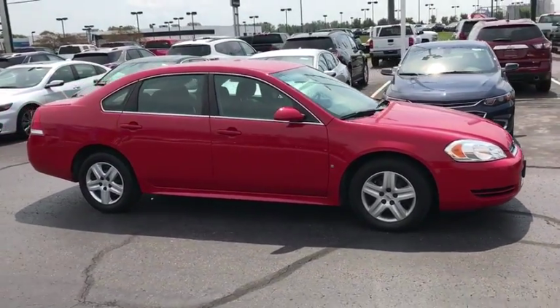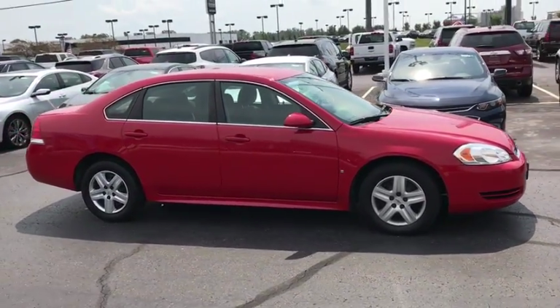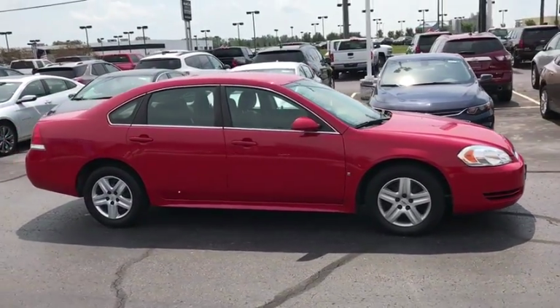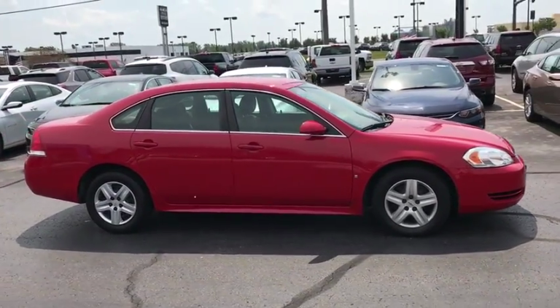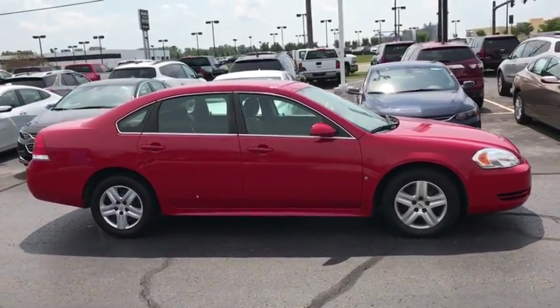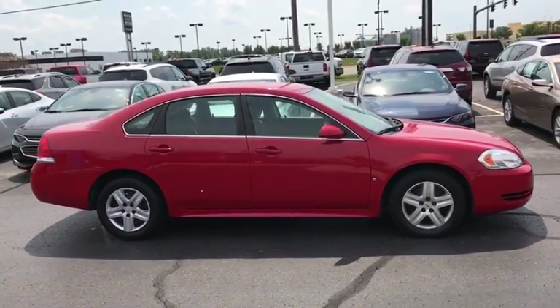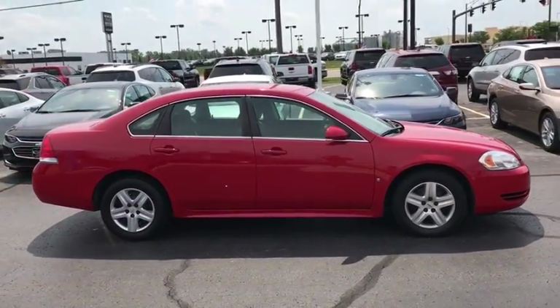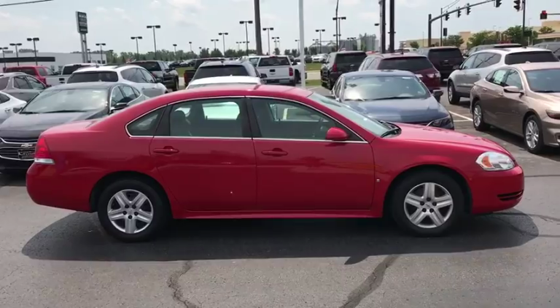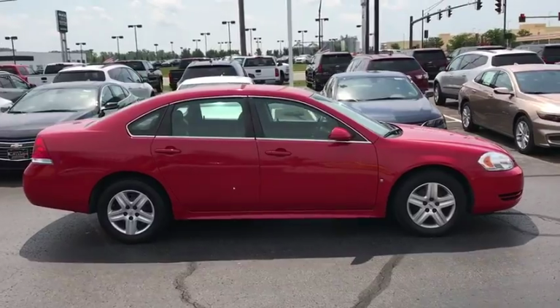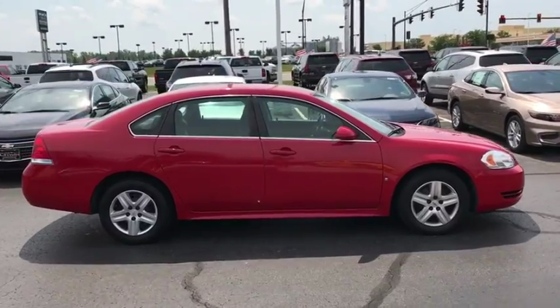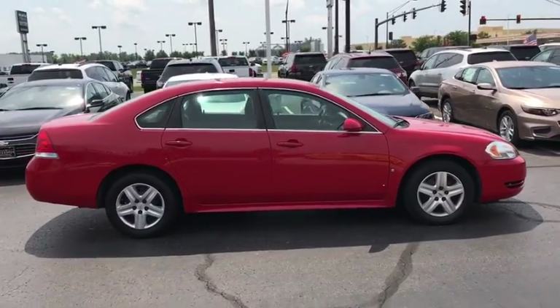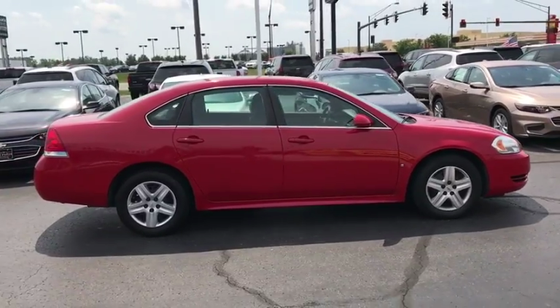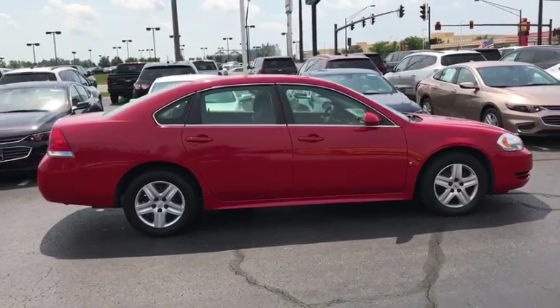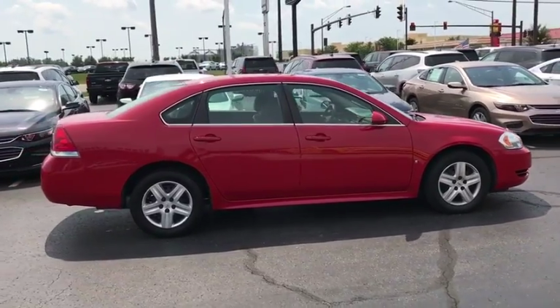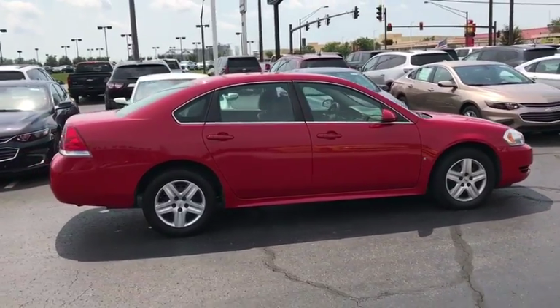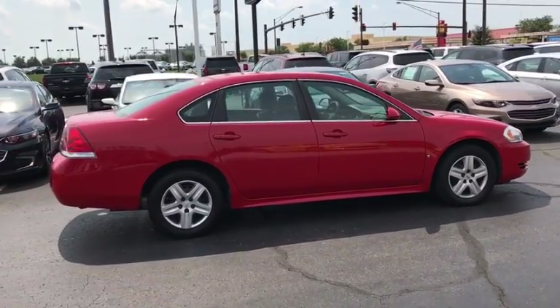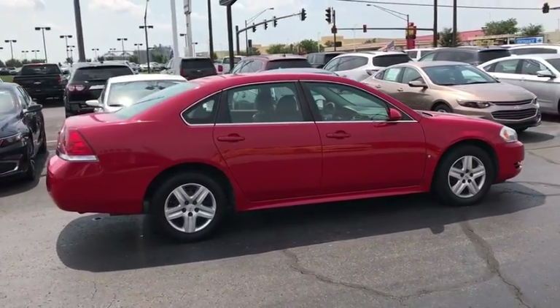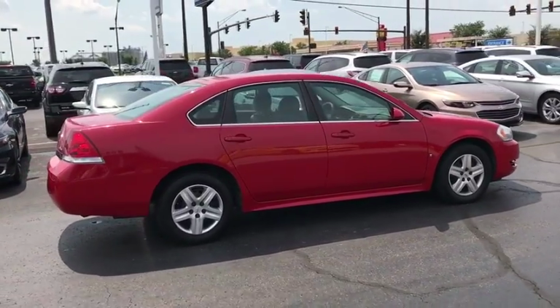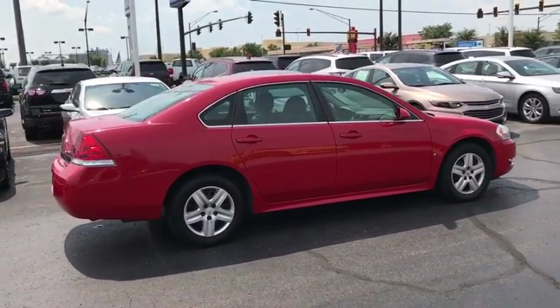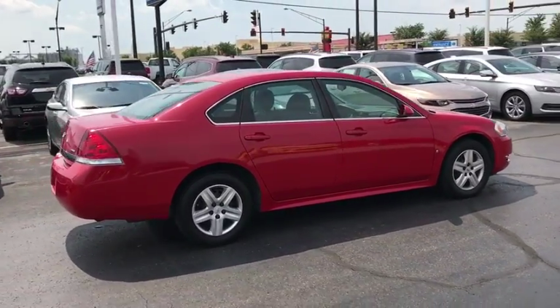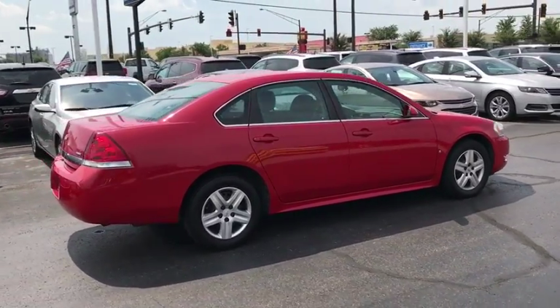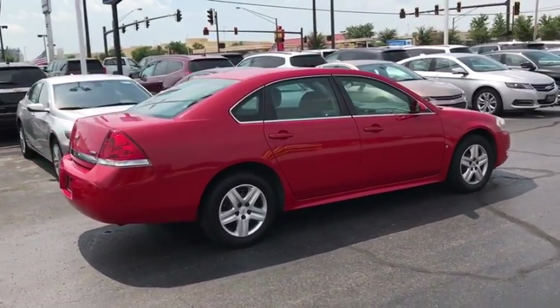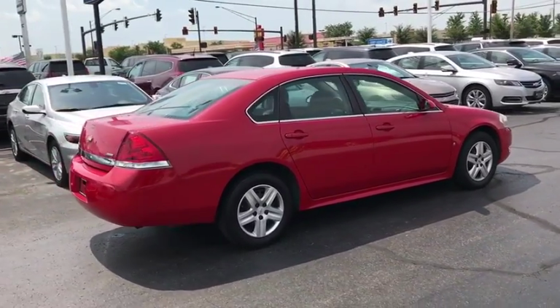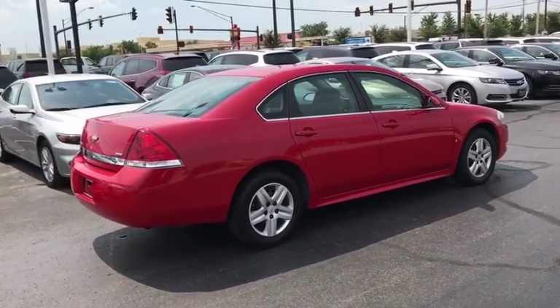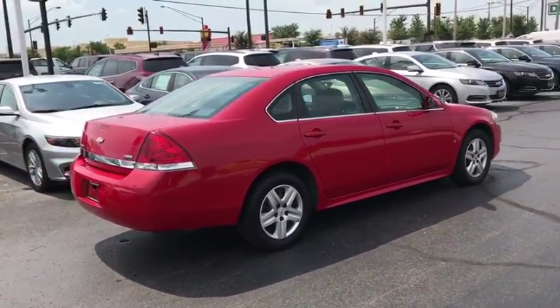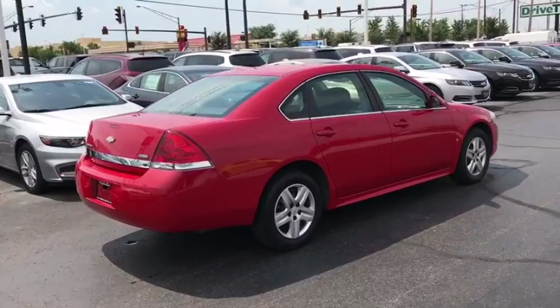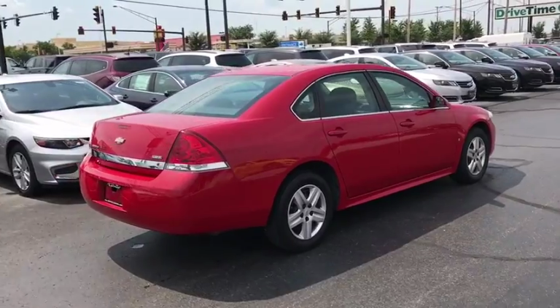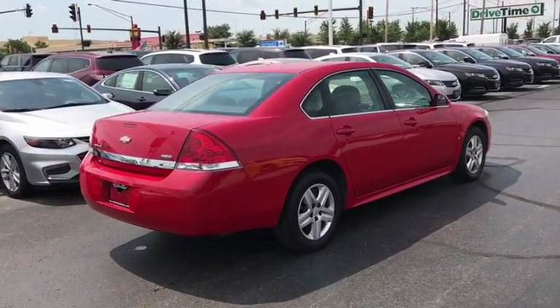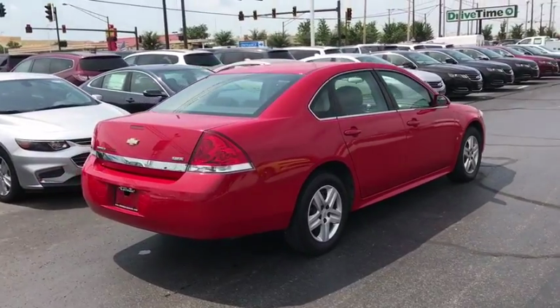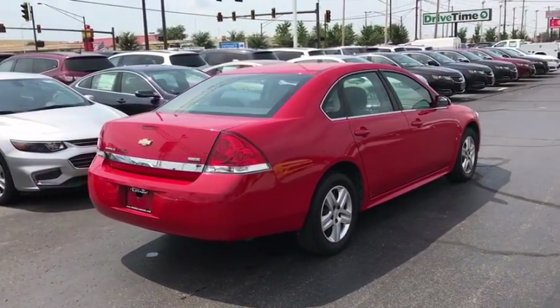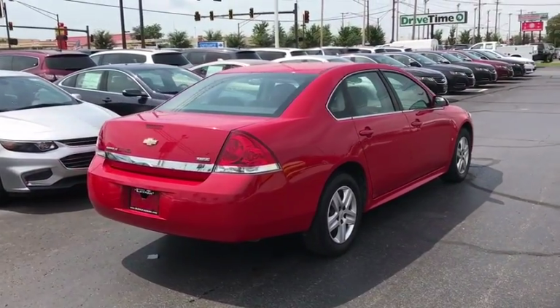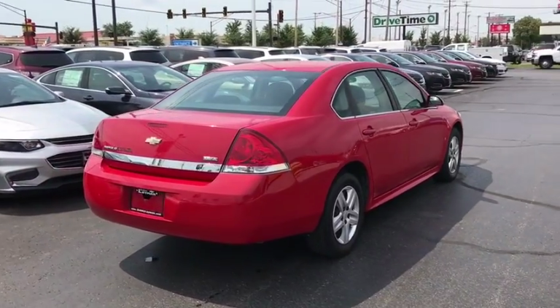Traction control. Dual airbags. Power steering. Four-wheel disc brakes. Power windows. CD player. Rear window defroster. Electronic stability control.